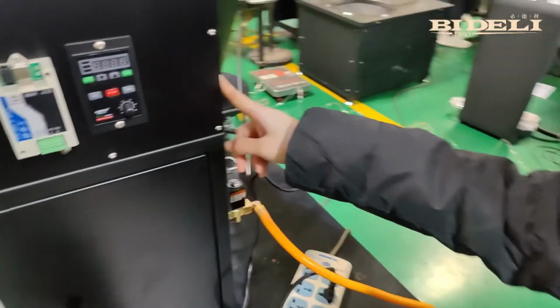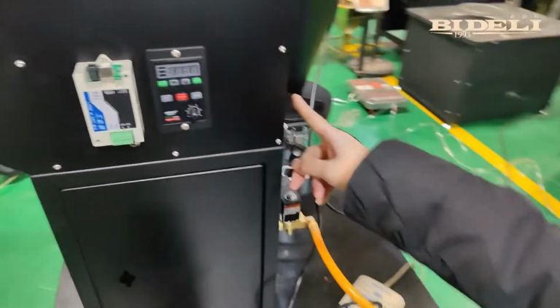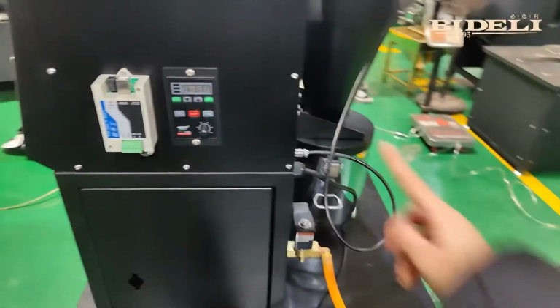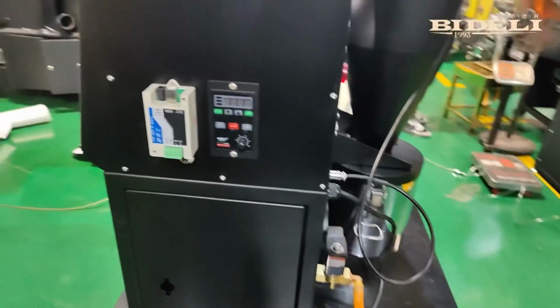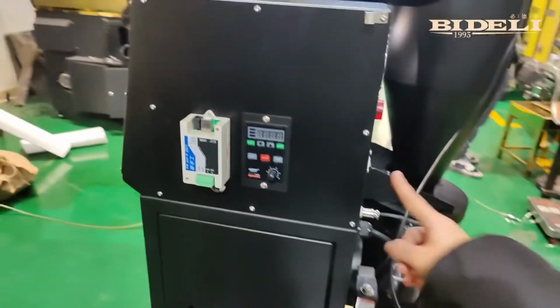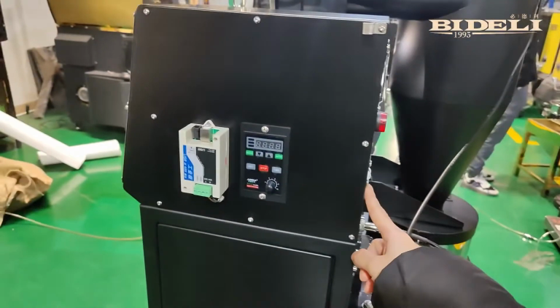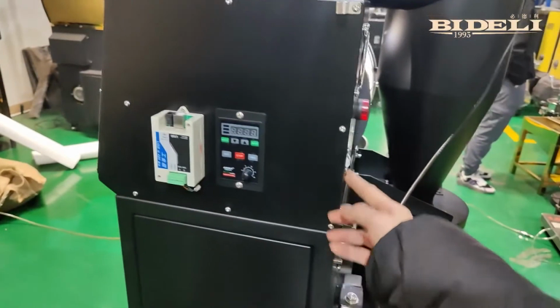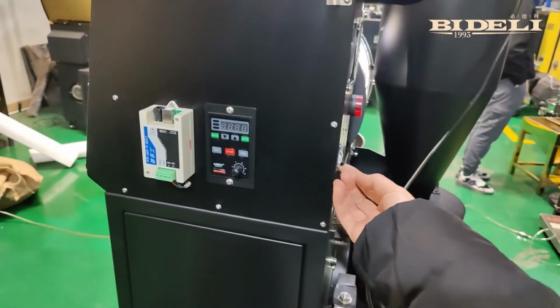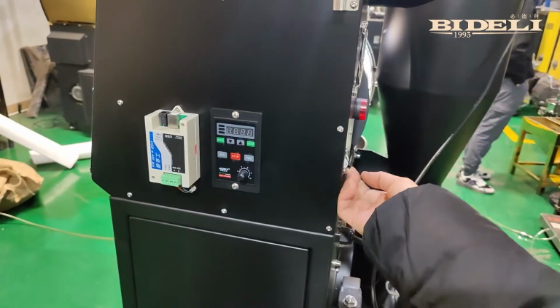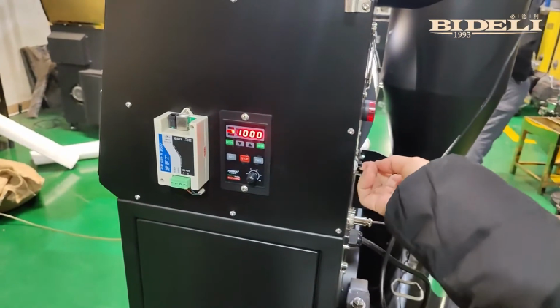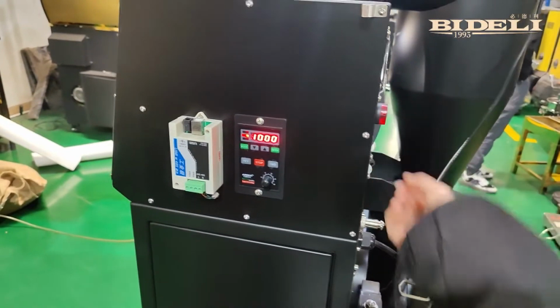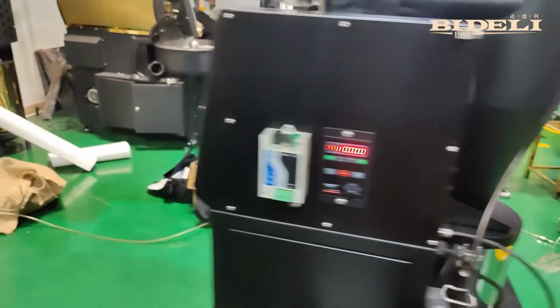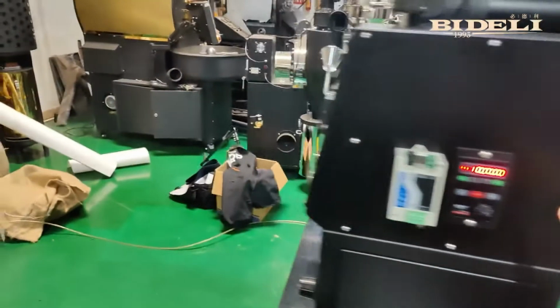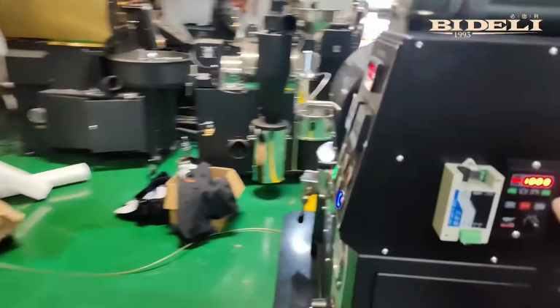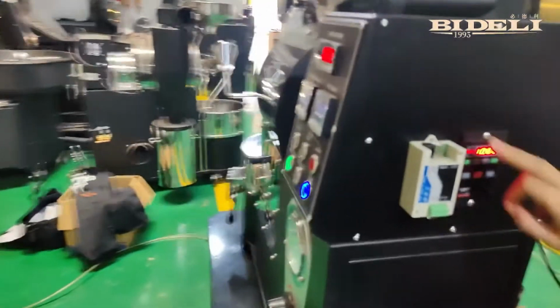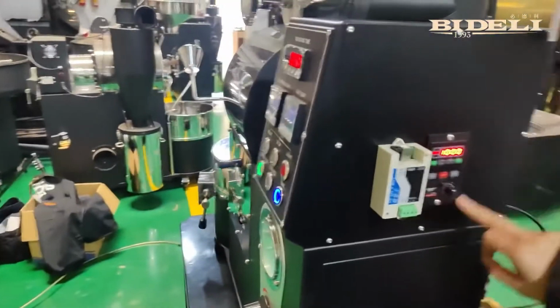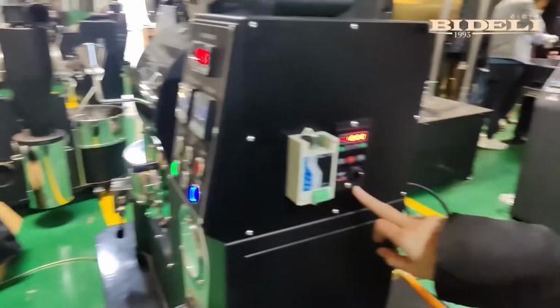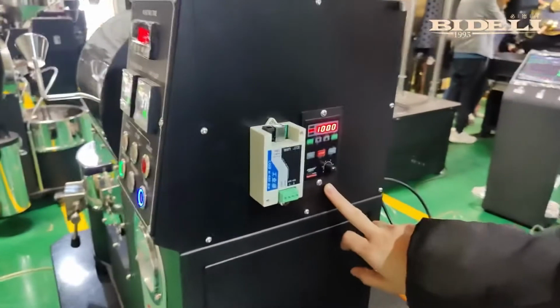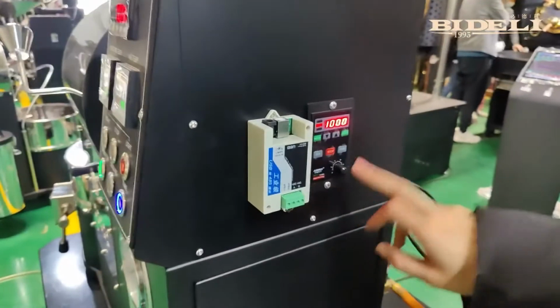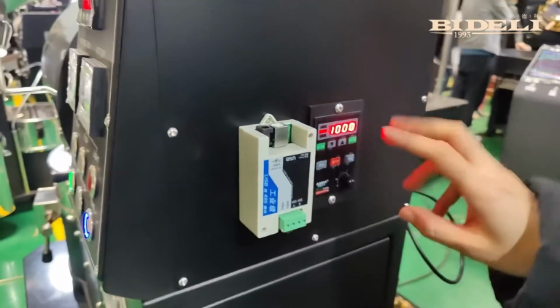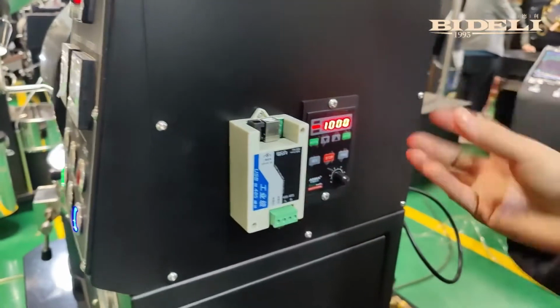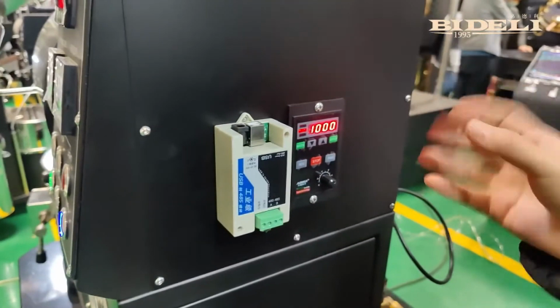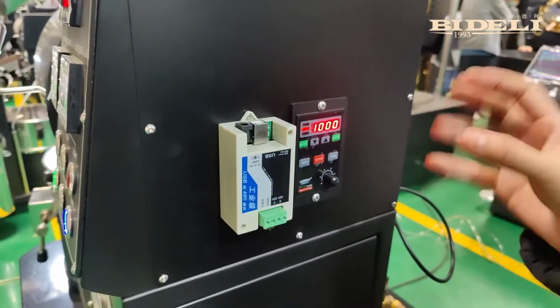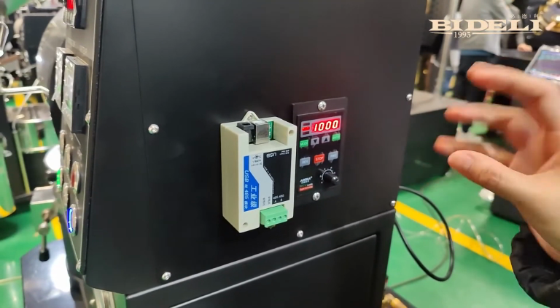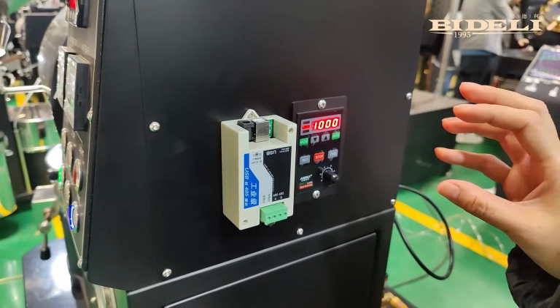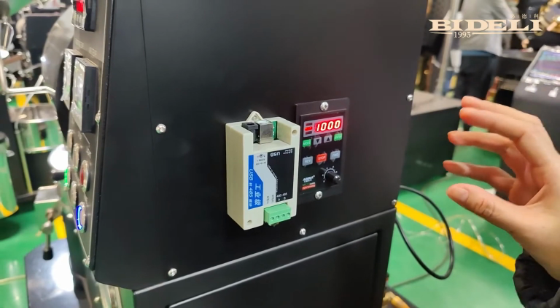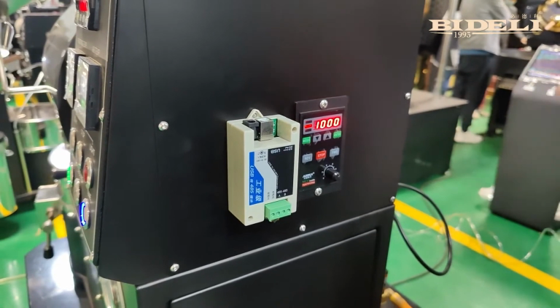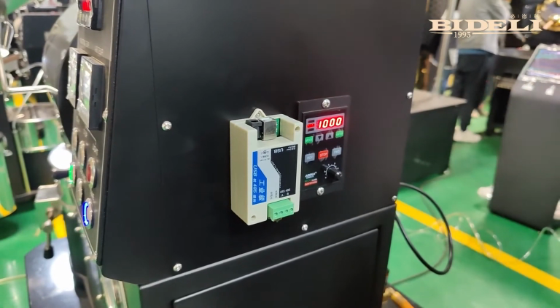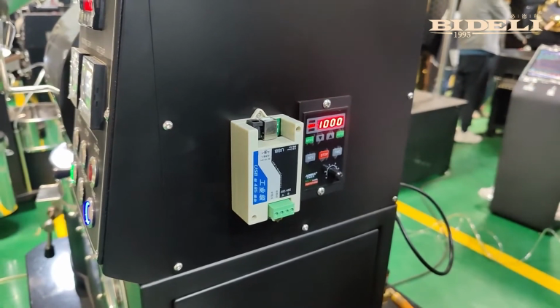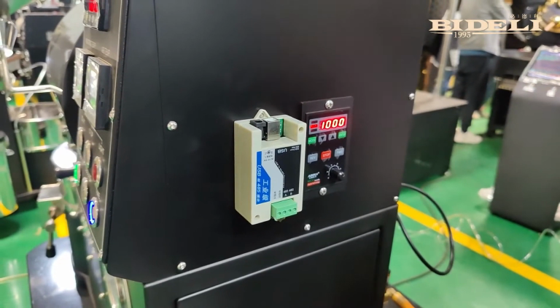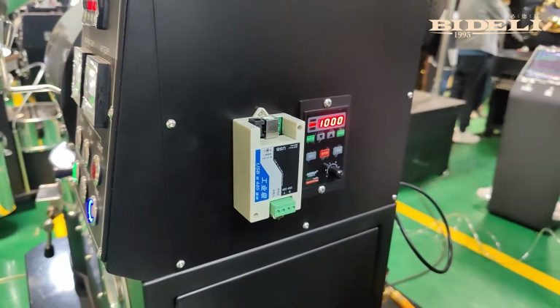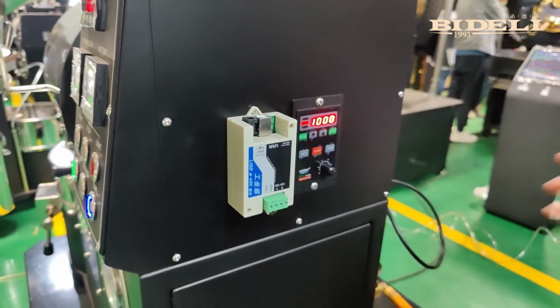Next, we need to turn on this power switch on the back of the machine. This is the main power switch. This is the governor of the drum, and sometimes we need to use it during the baking process. When we turn it on, the power light is on.